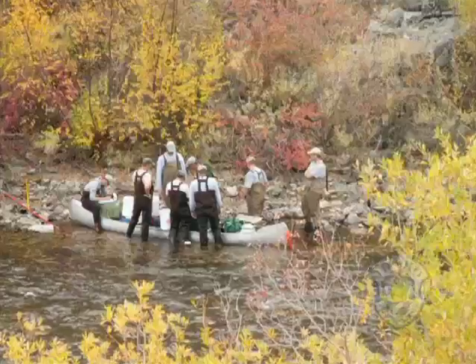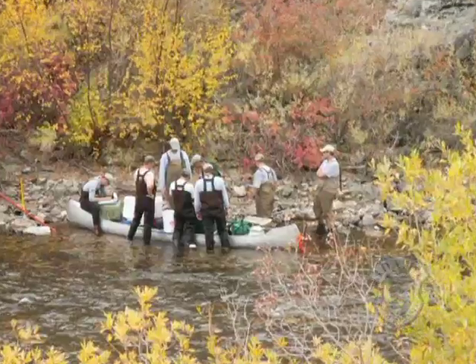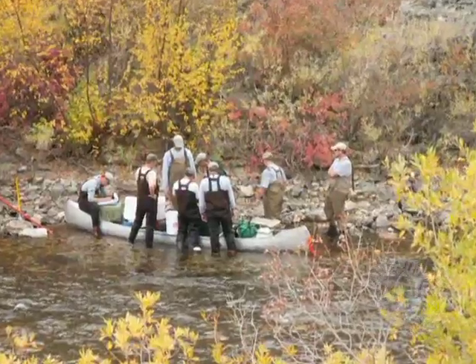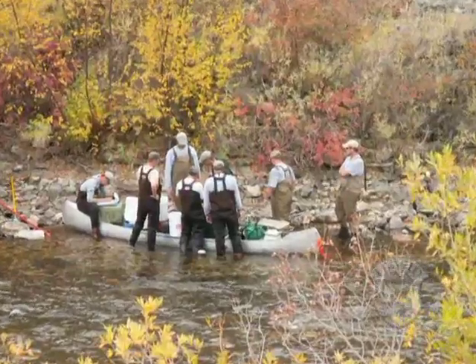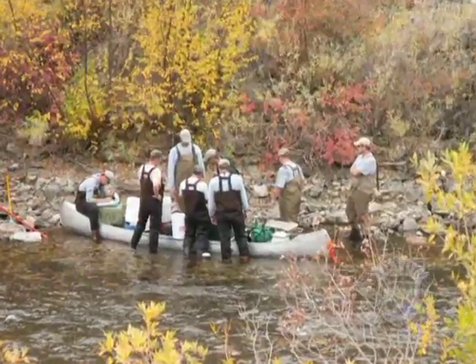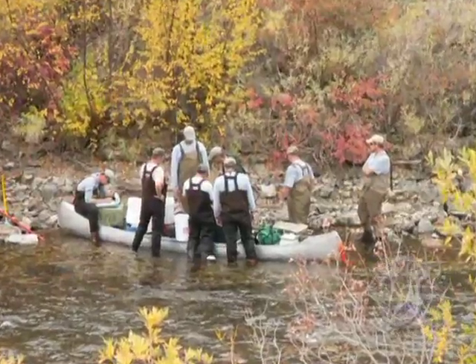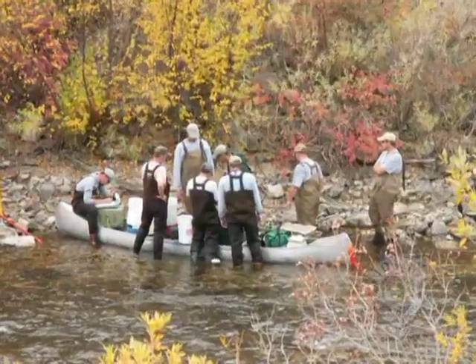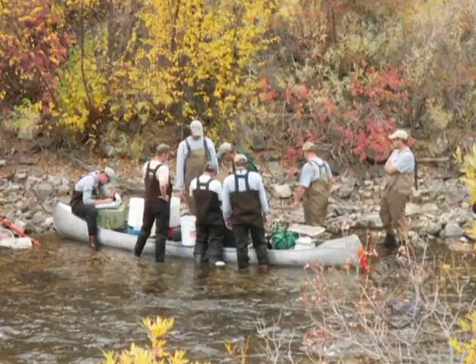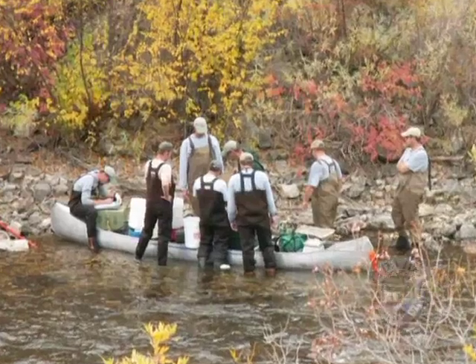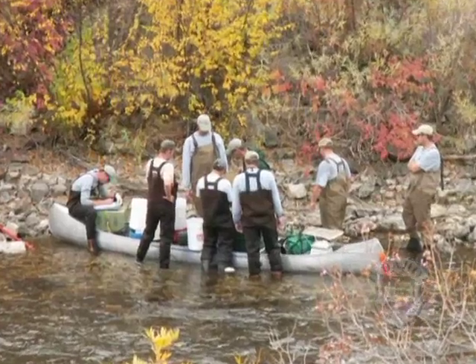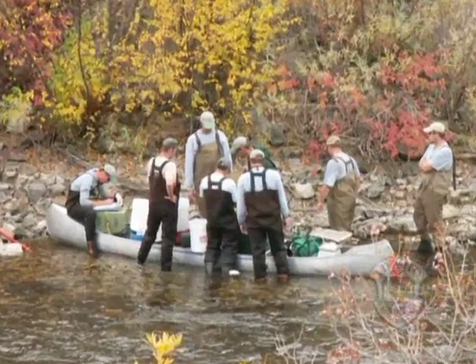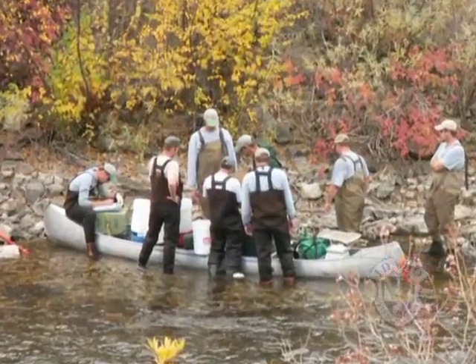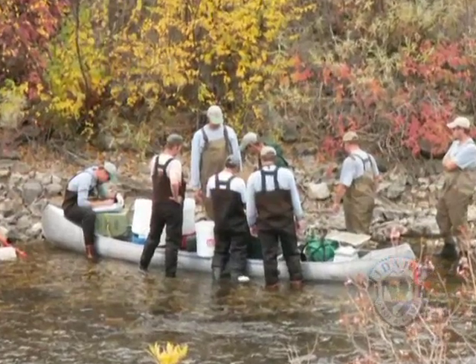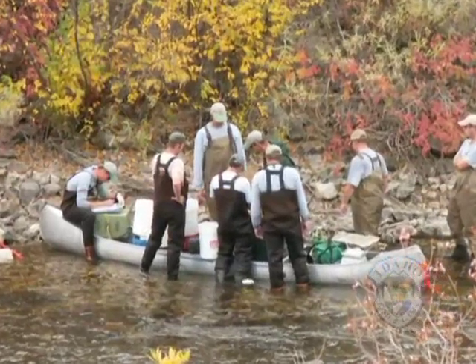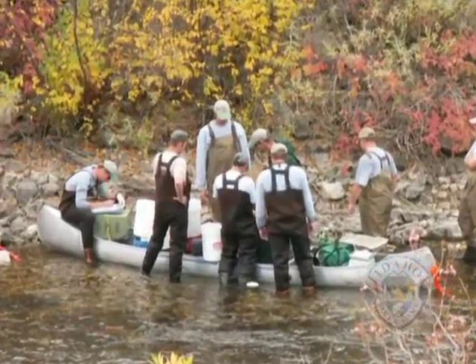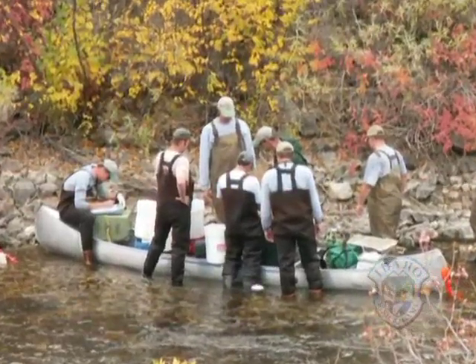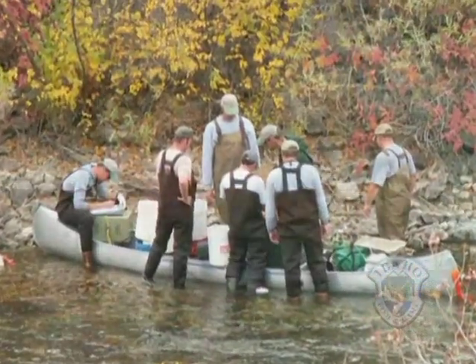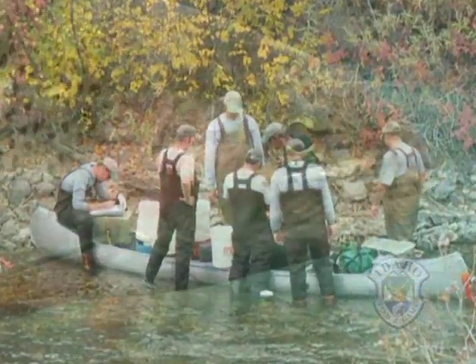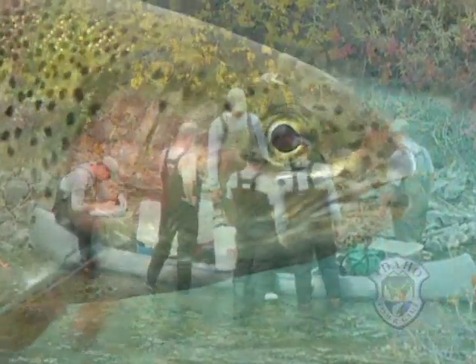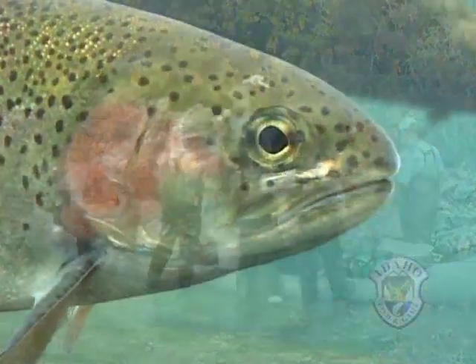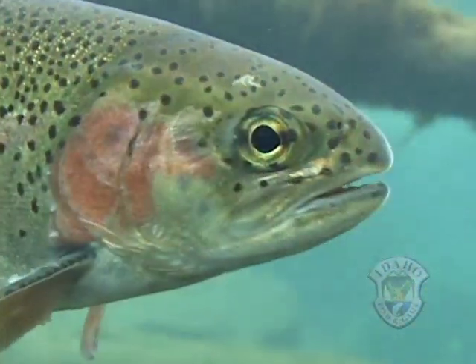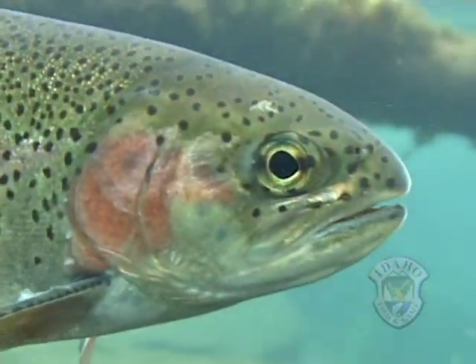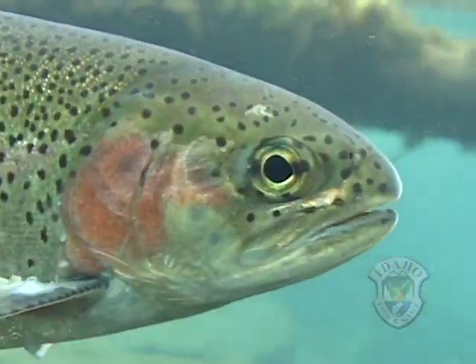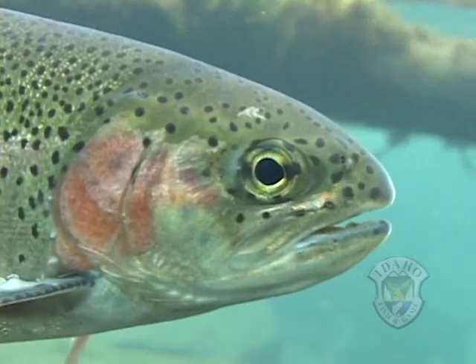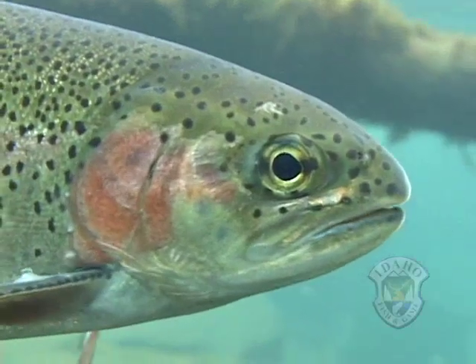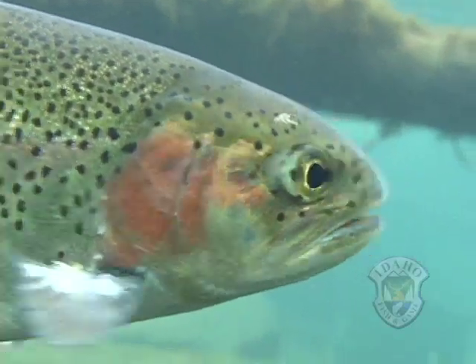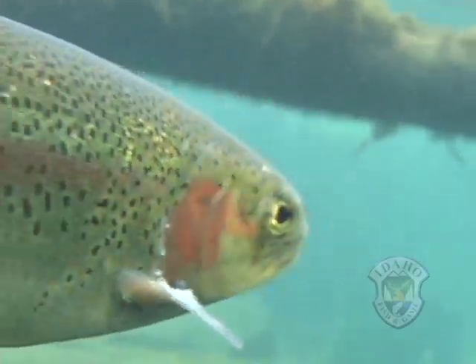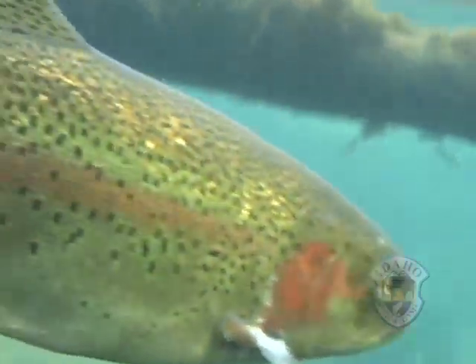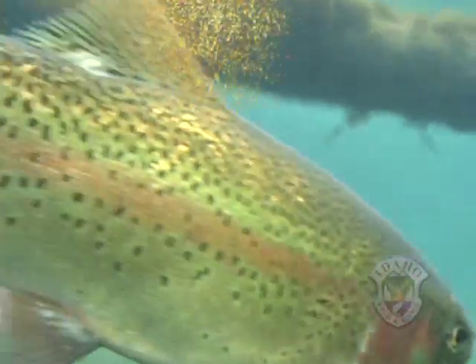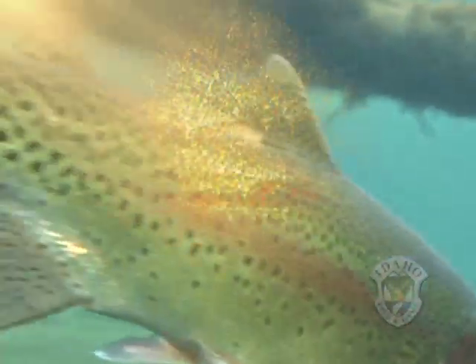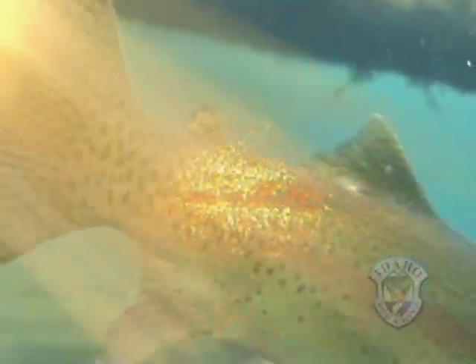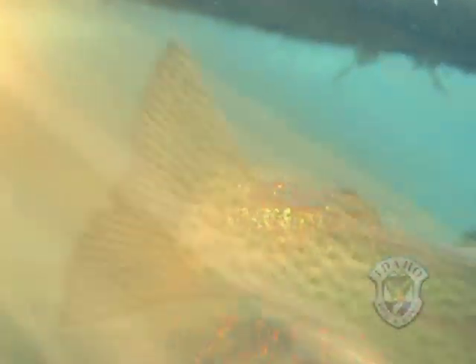As information from ongoing surveys becomes available, agencies and angler groups will collaborate and identify possible solutions to improve the valuable South Fork fishery.